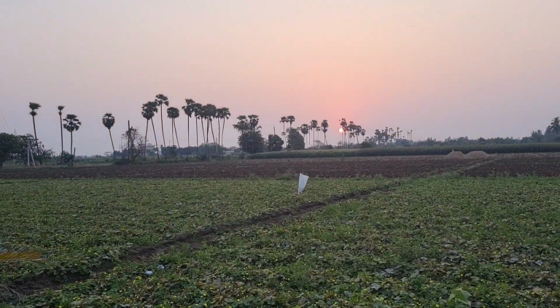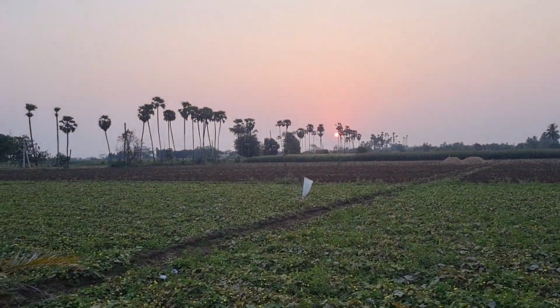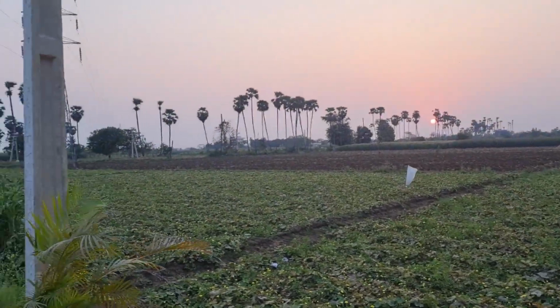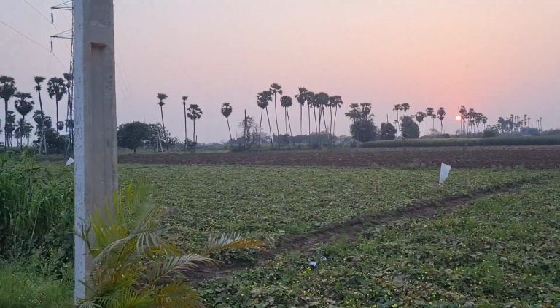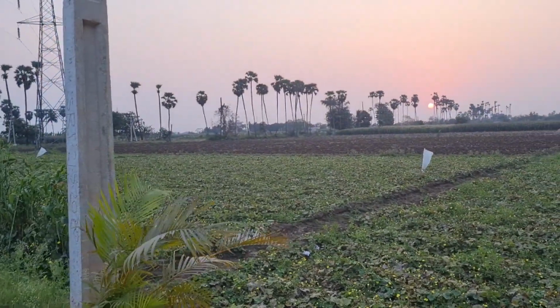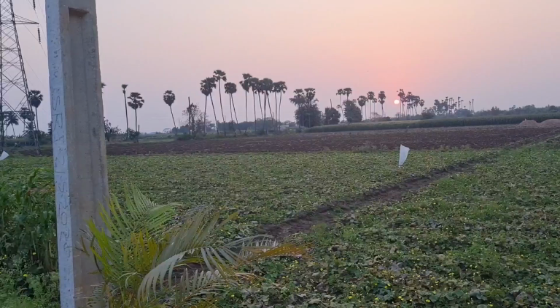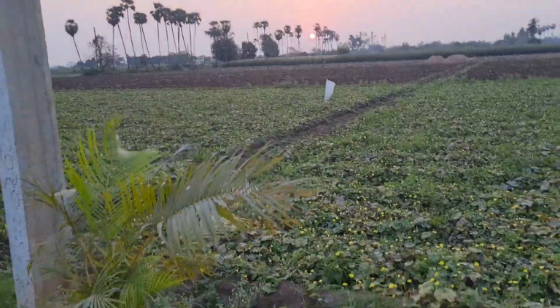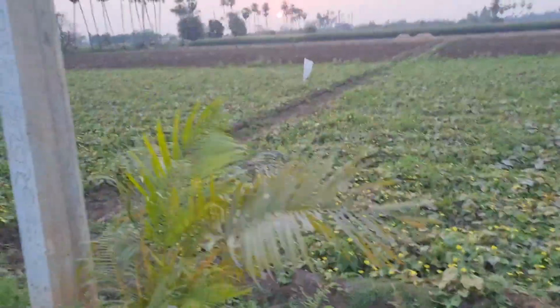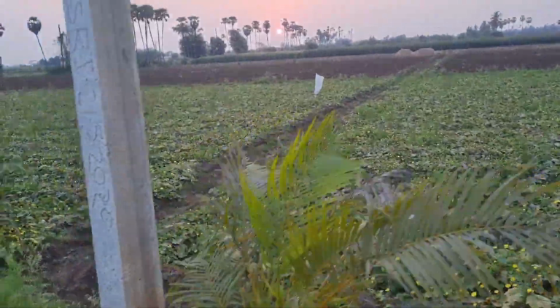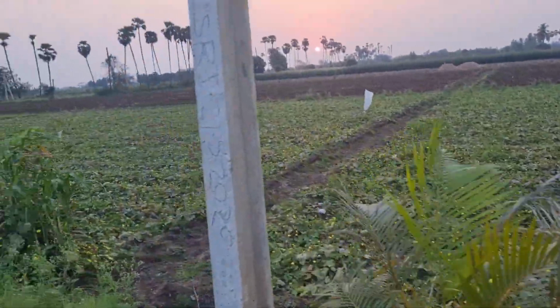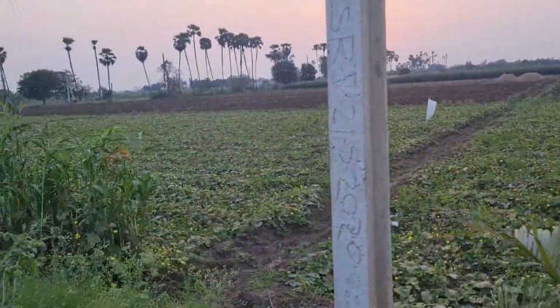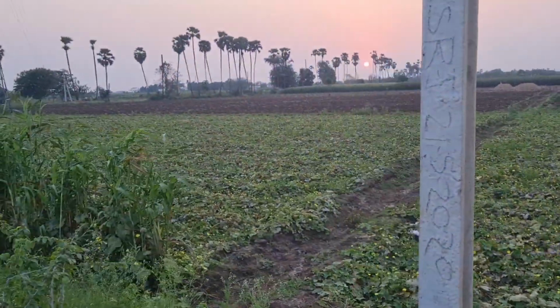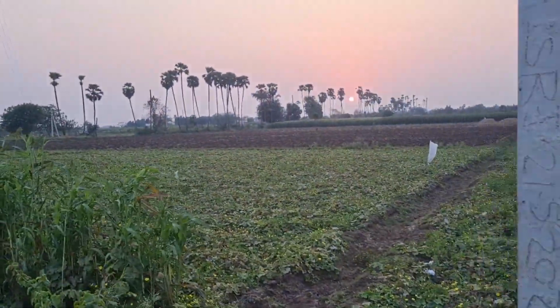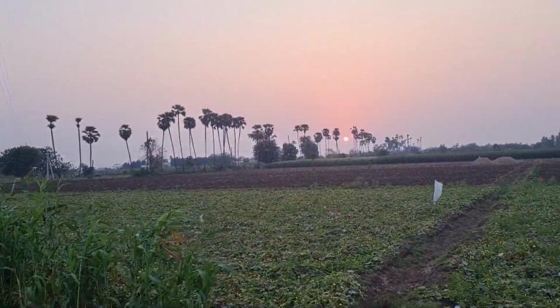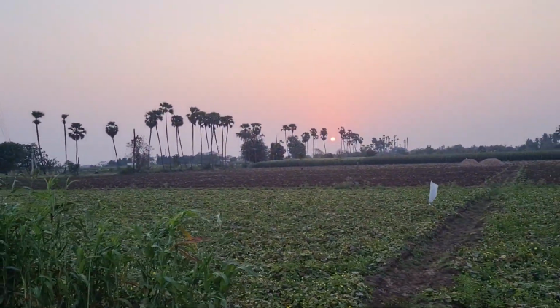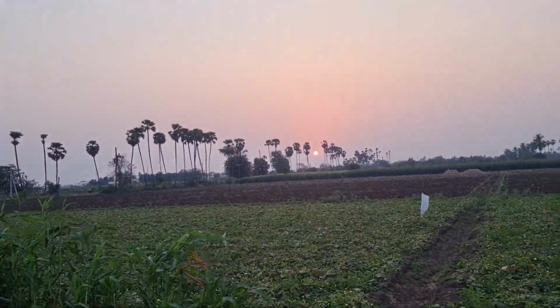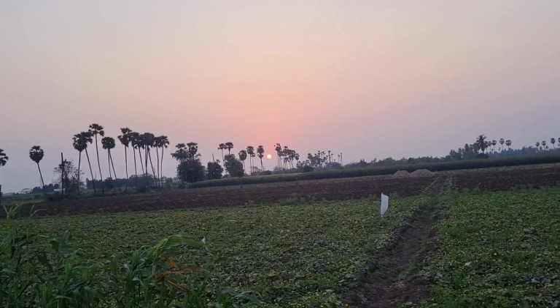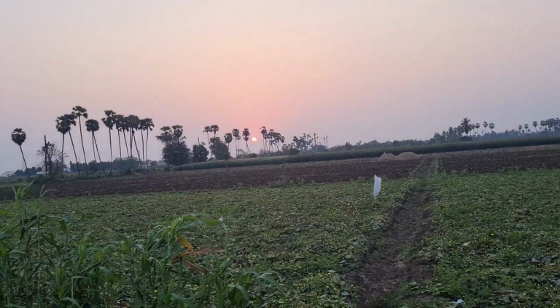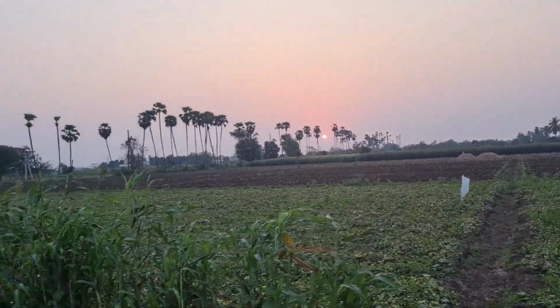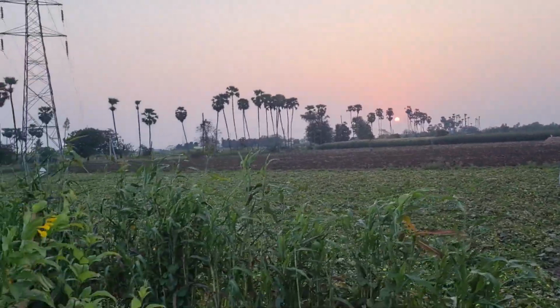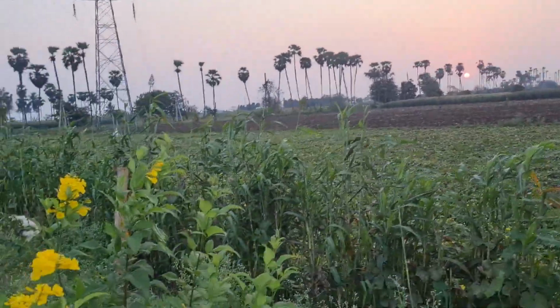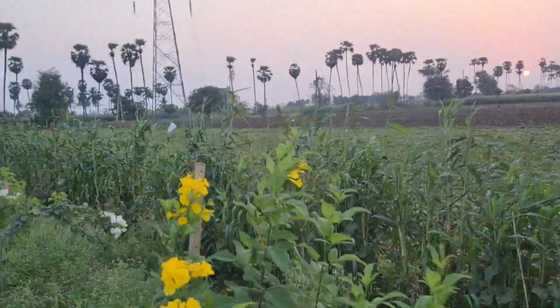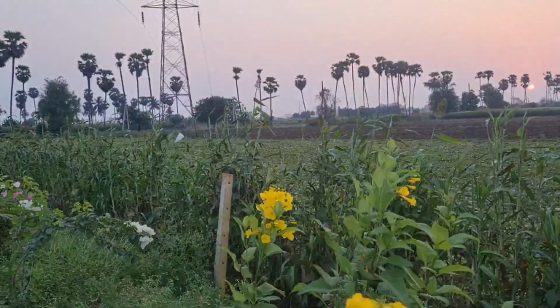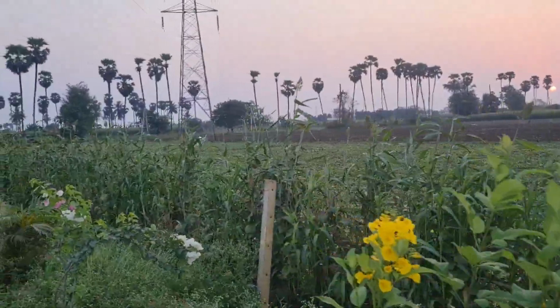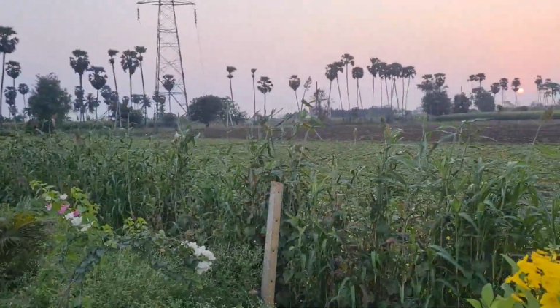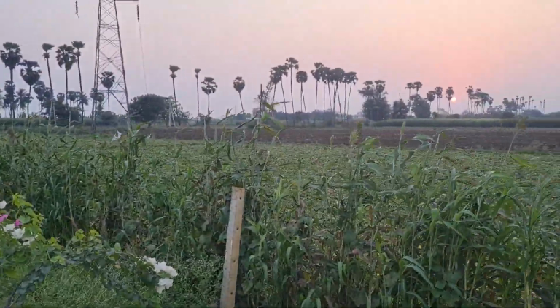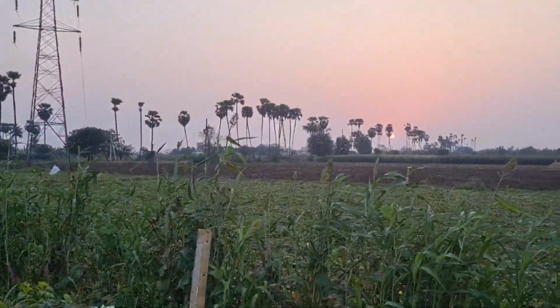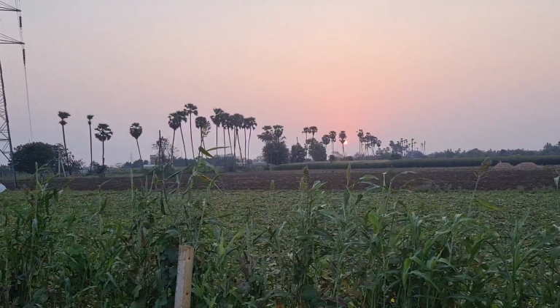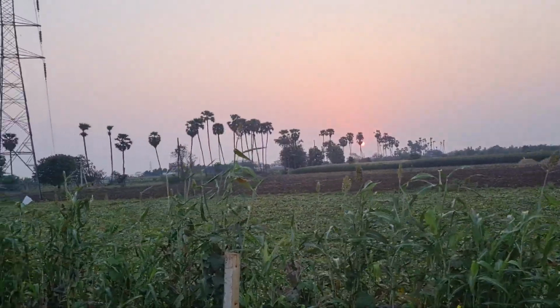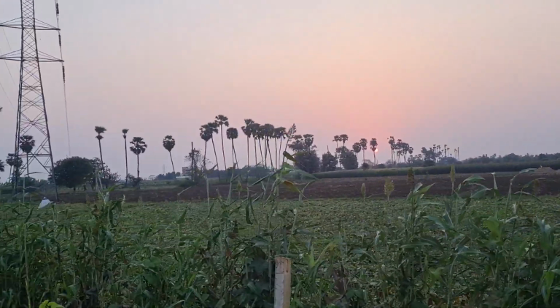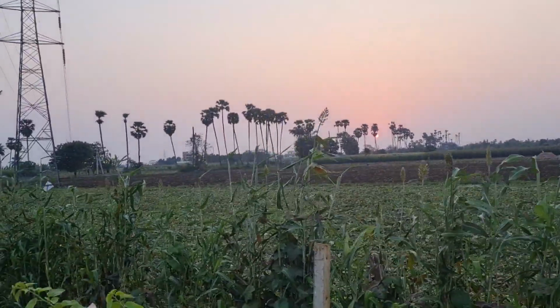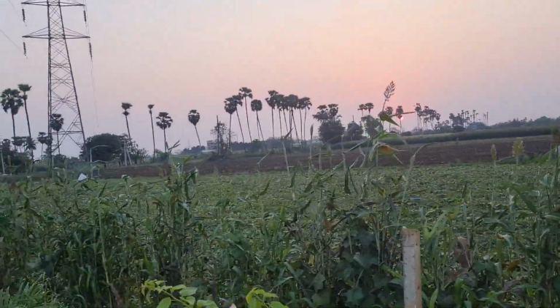Here I am going to walk in the evening. So this is the place where I walk. I am going to walk in the evening and I am going to eat a weight loss recipe.